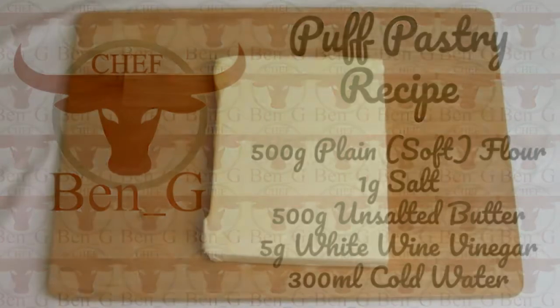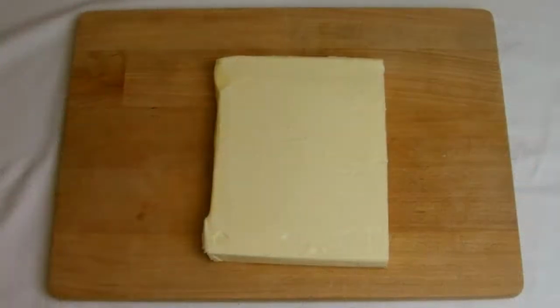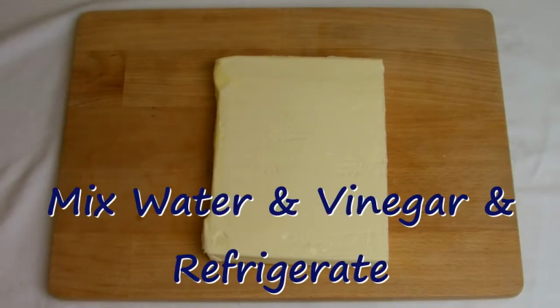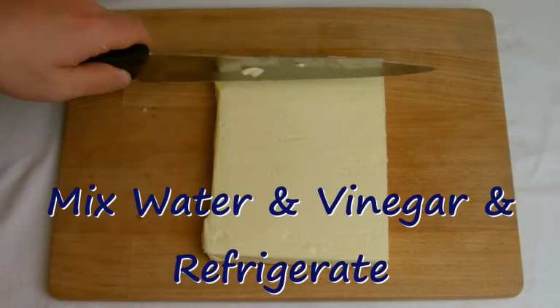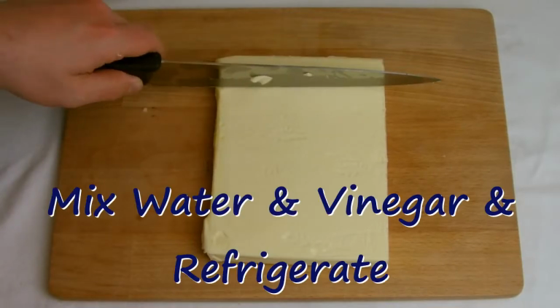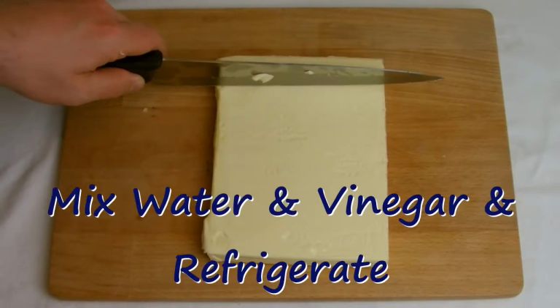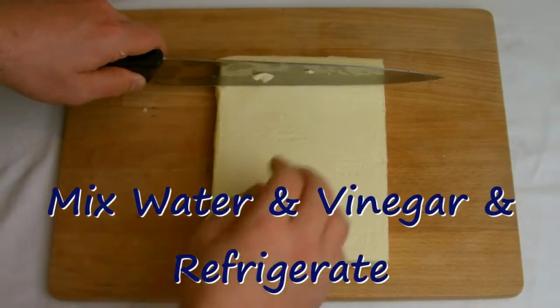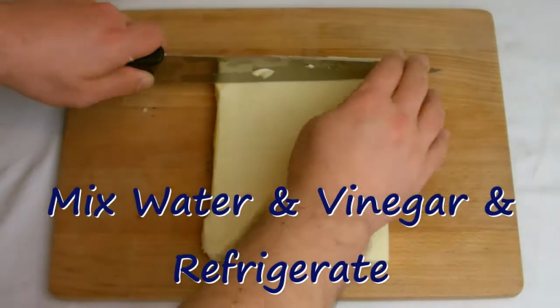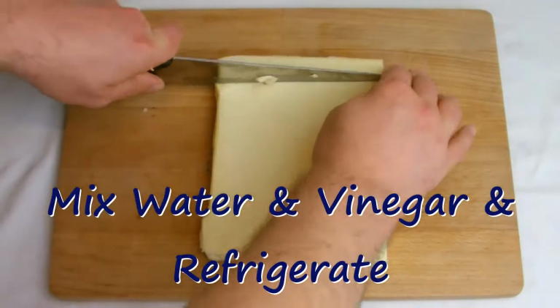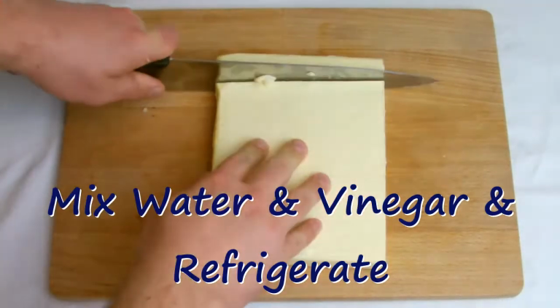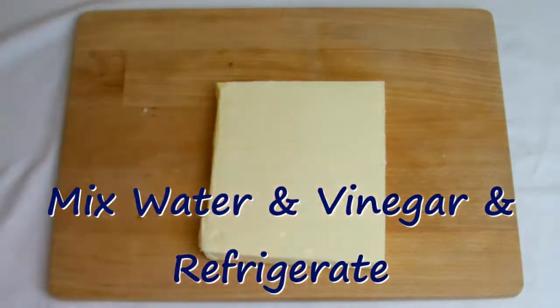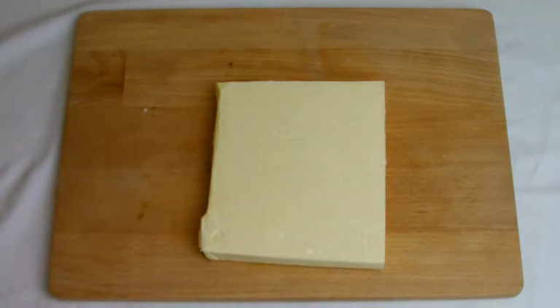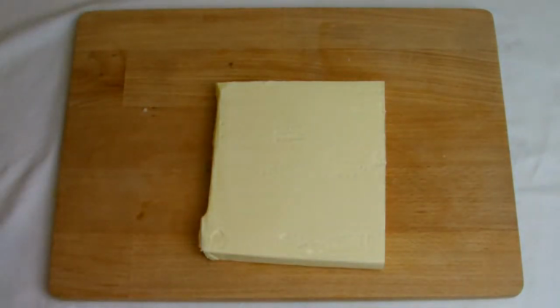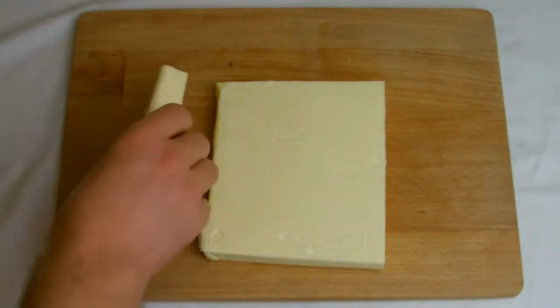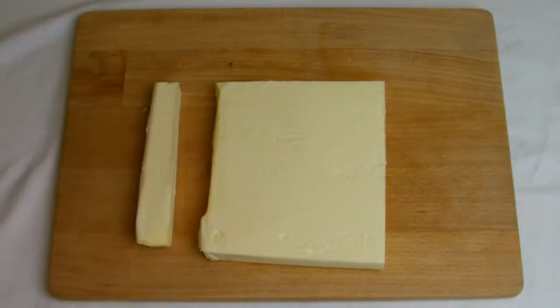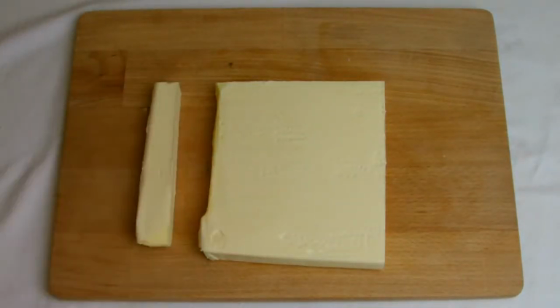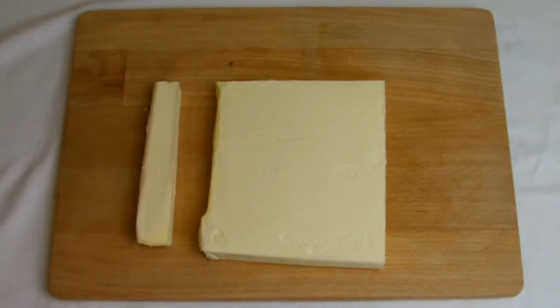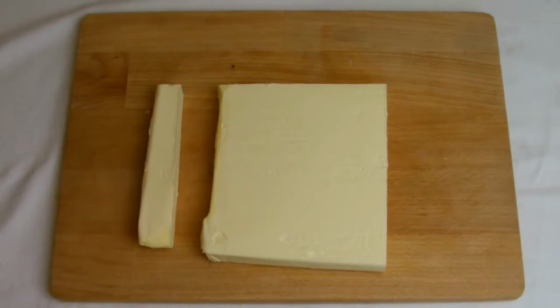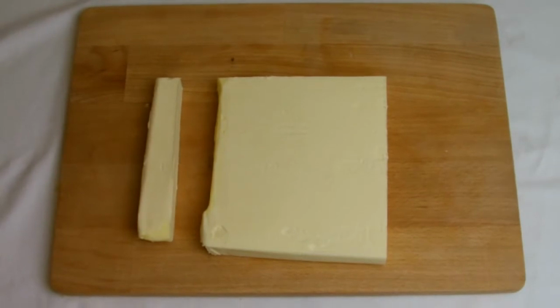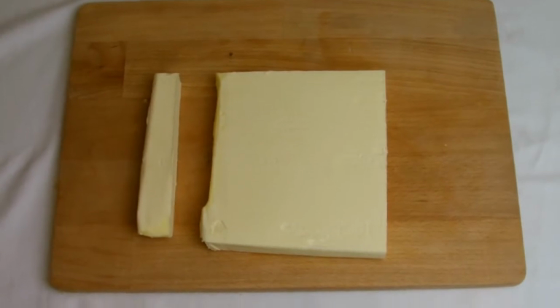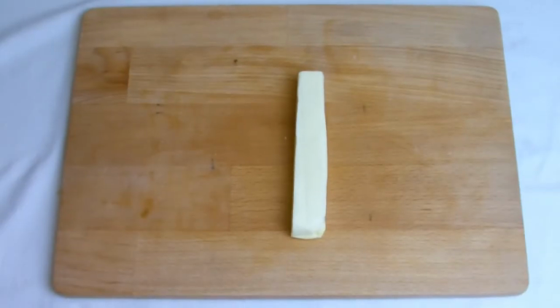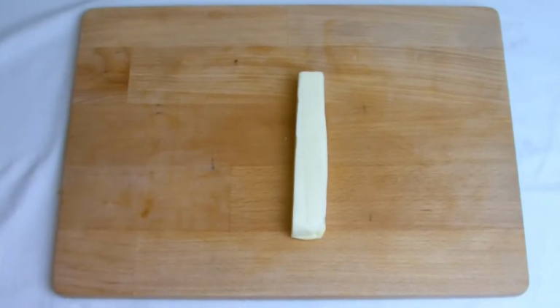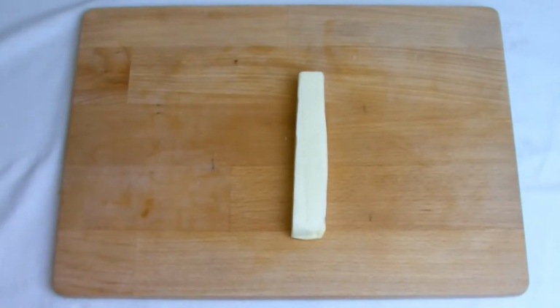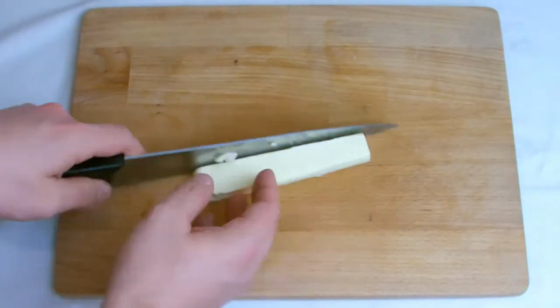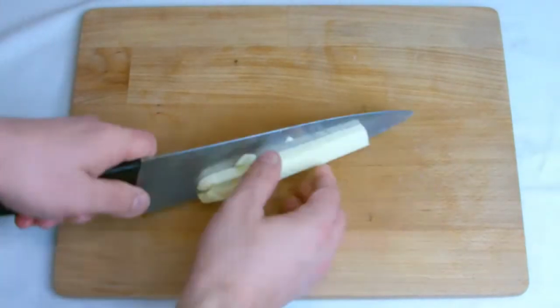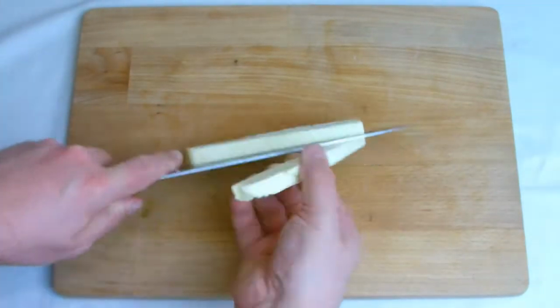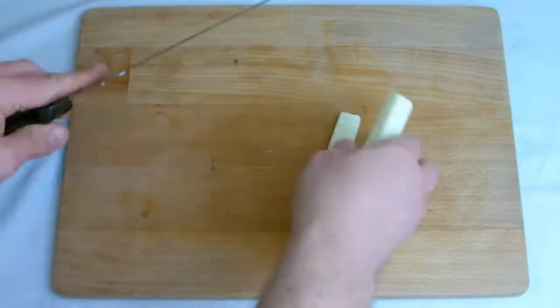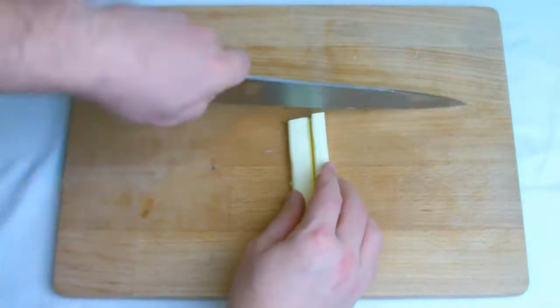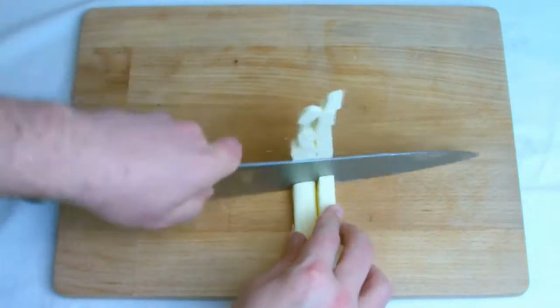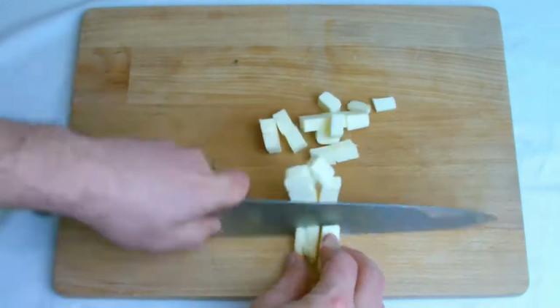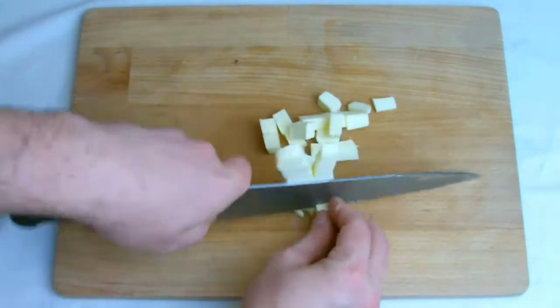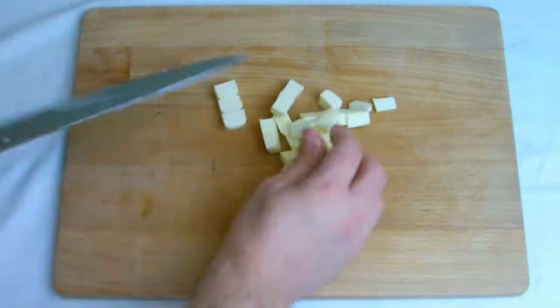Begin by mixing the vinegar and water and placing in the fridge. Then take 50 grams of the butter and dice into small cubes, and set aside the remaining 450 grams of butter to come to room temperature.